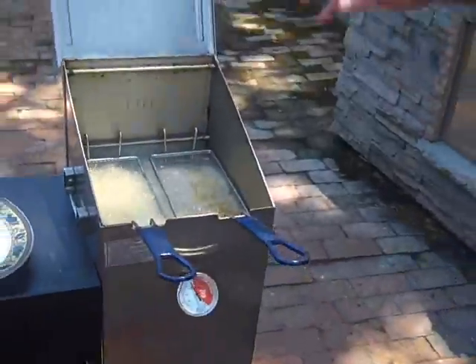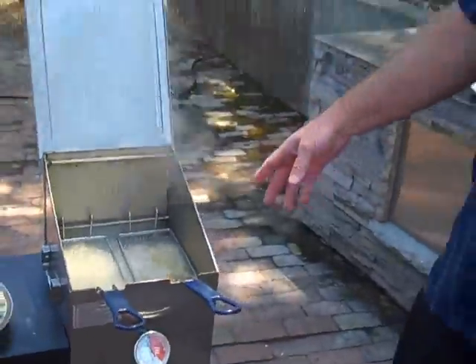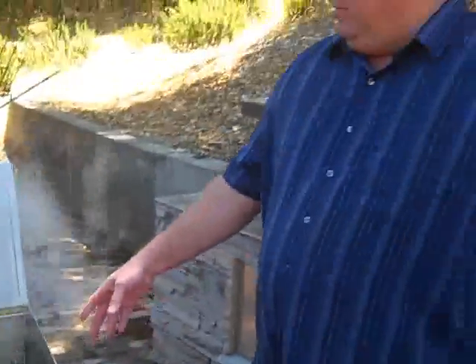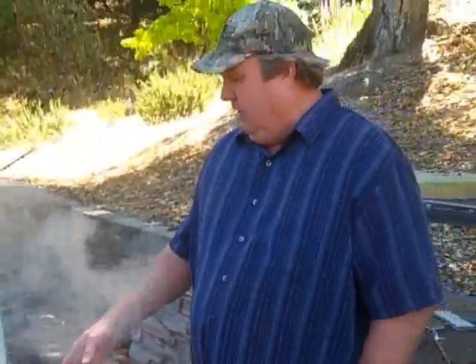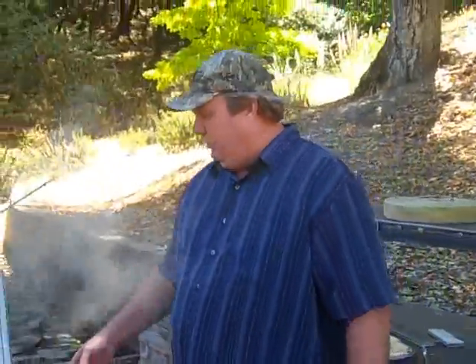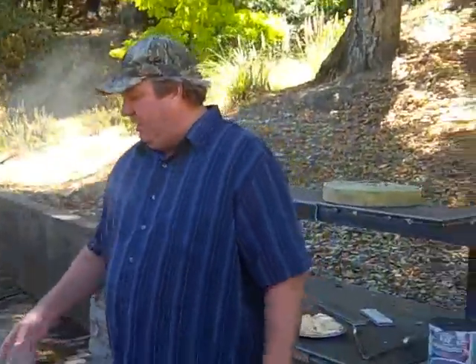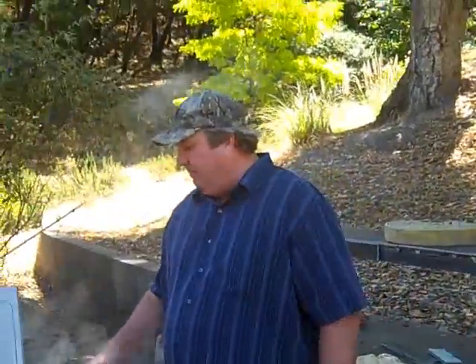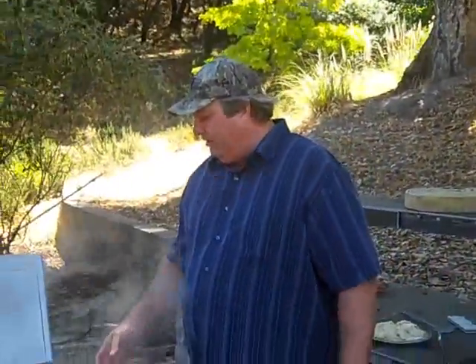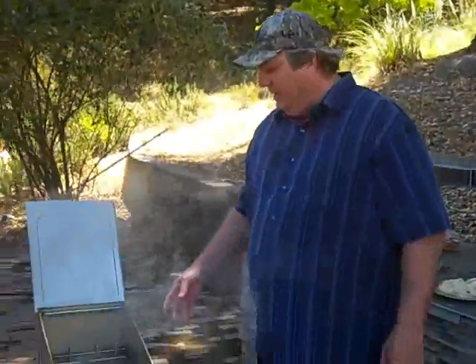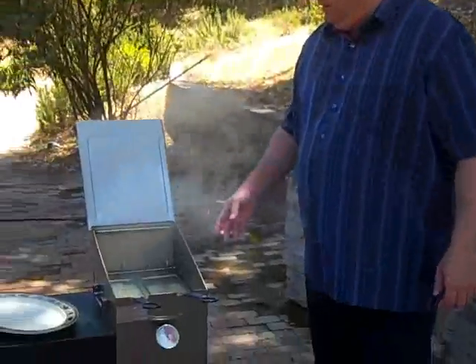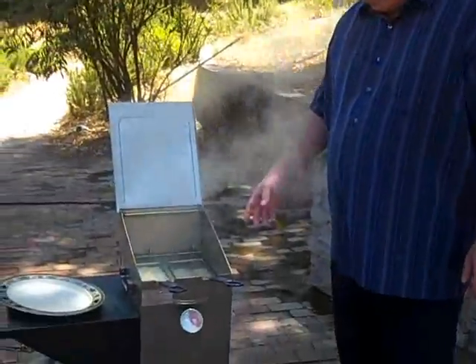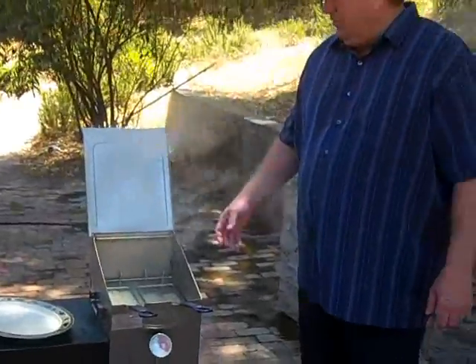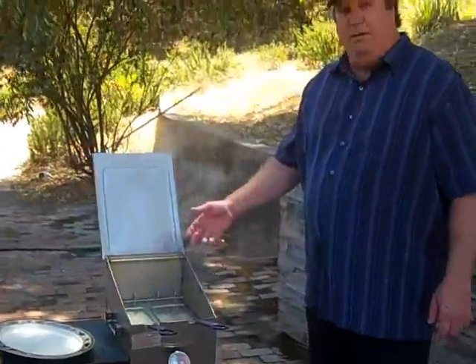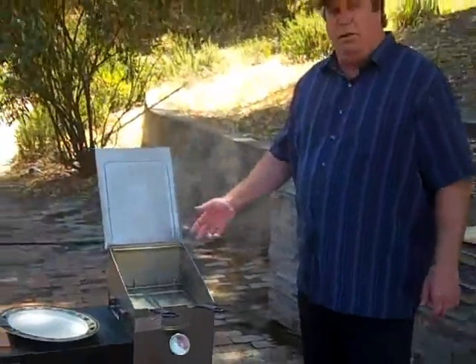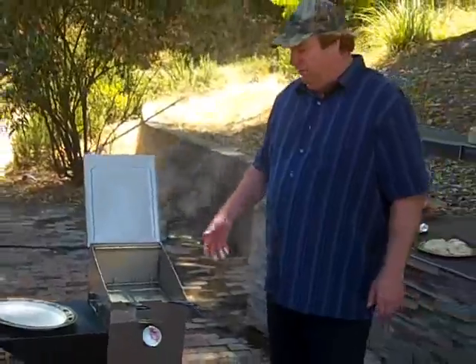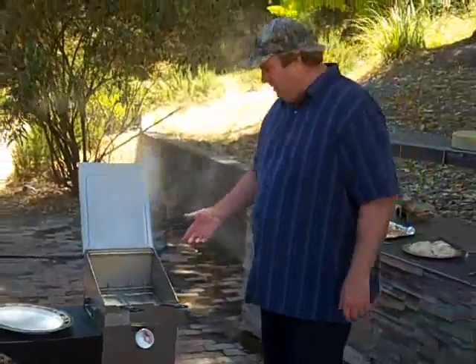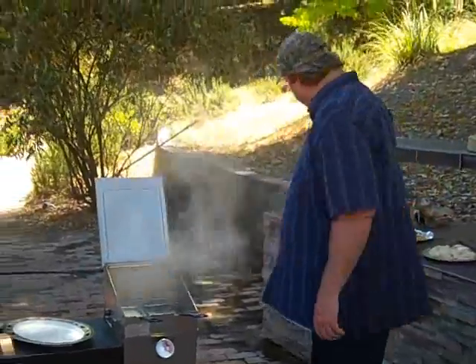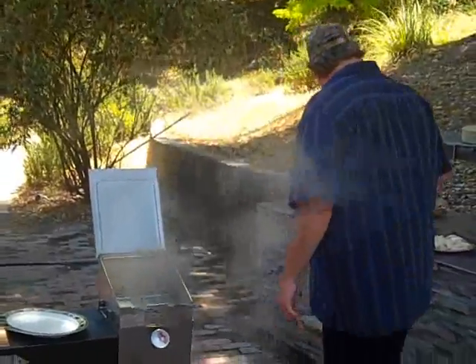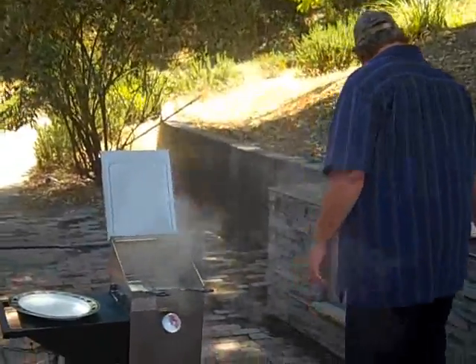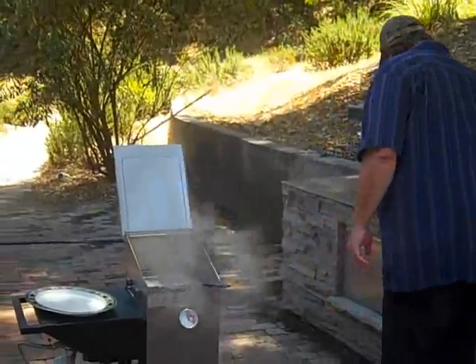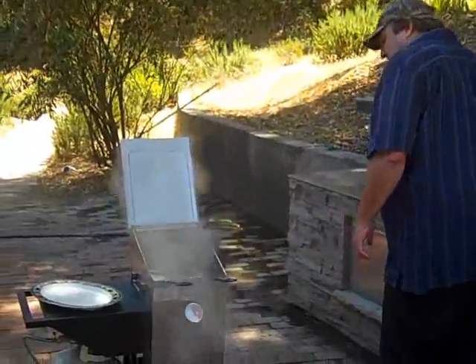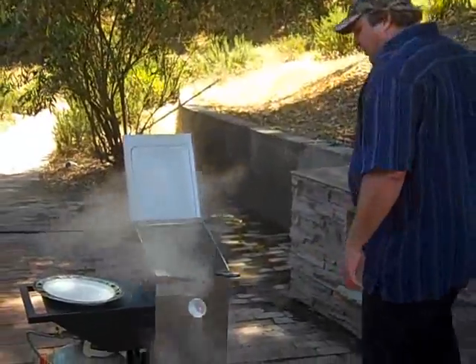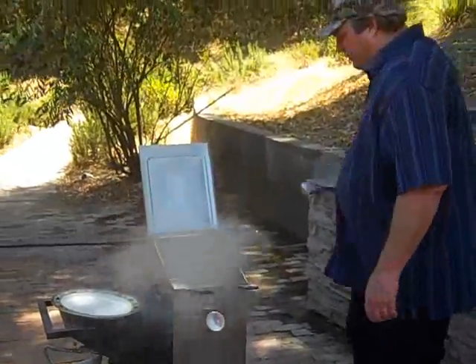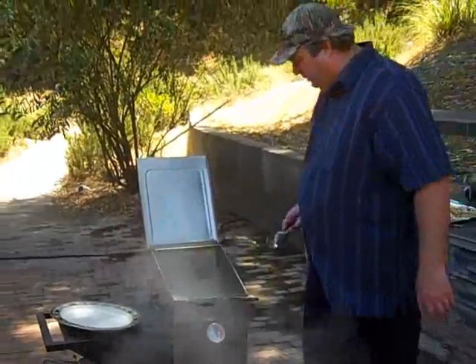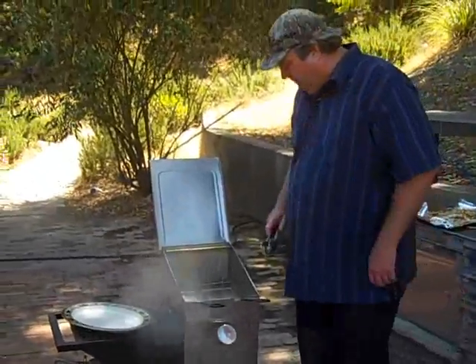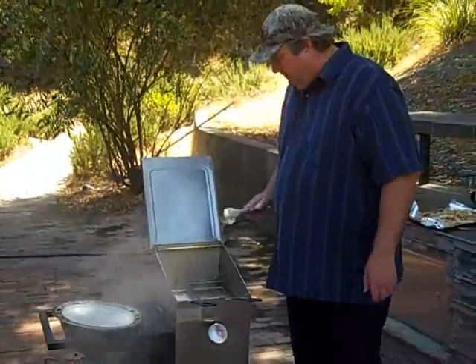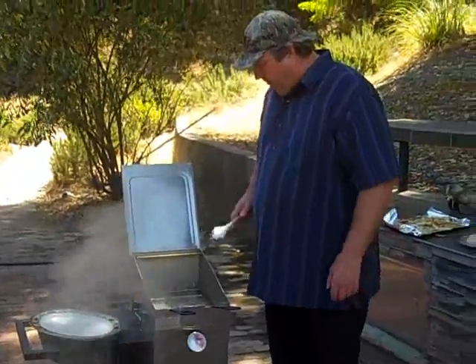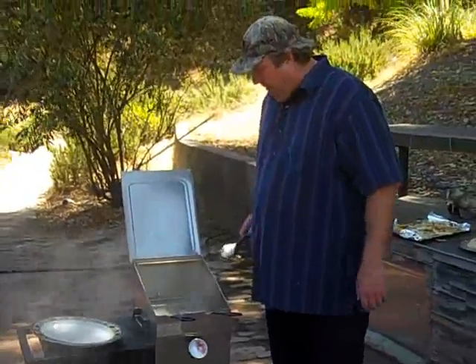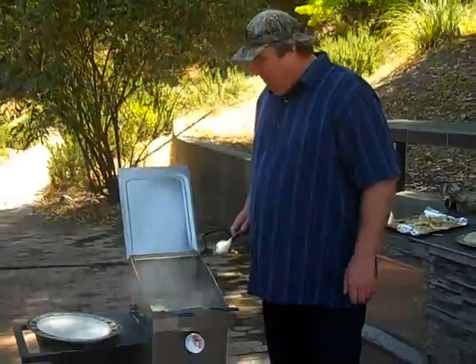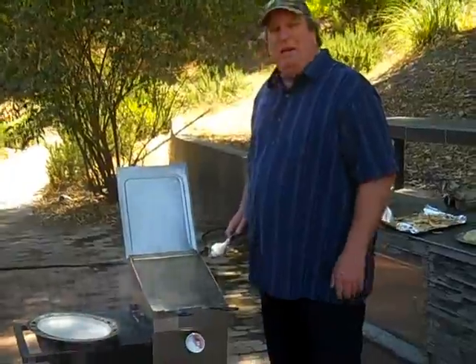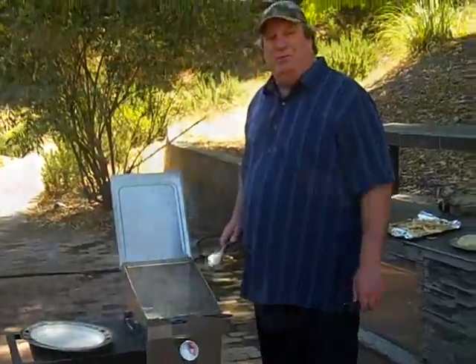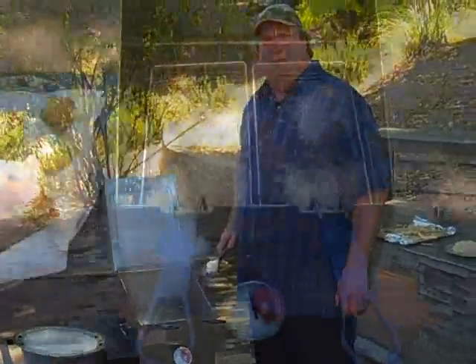The potatoes should take about three minutes or so — it shouldn't take too long. We'll be back with the finished product.